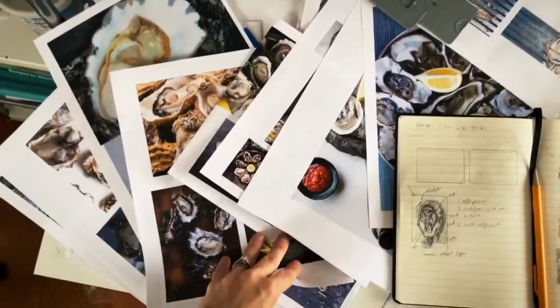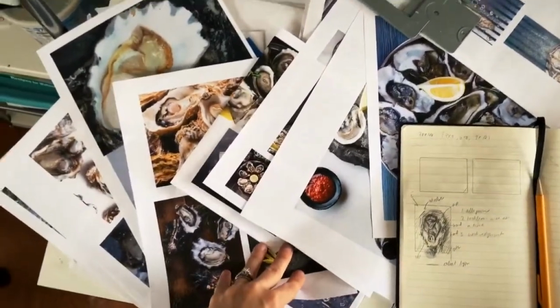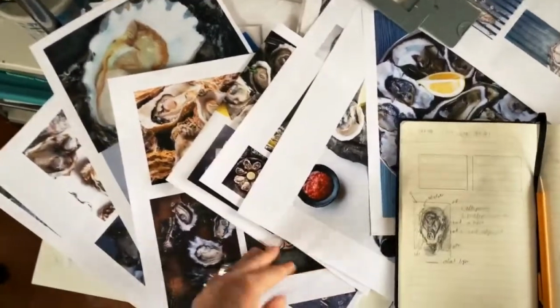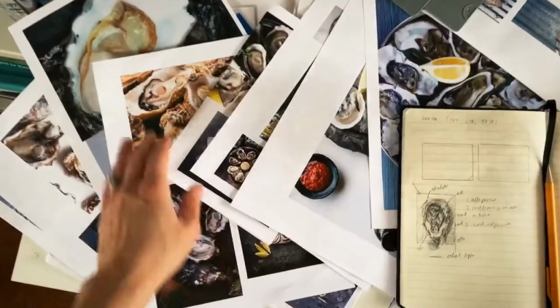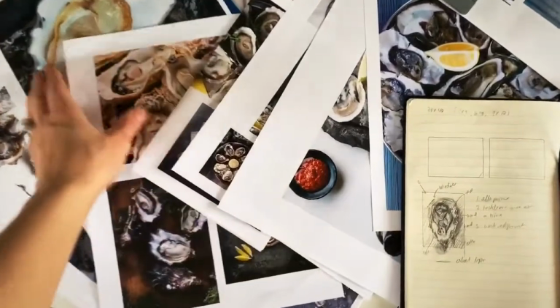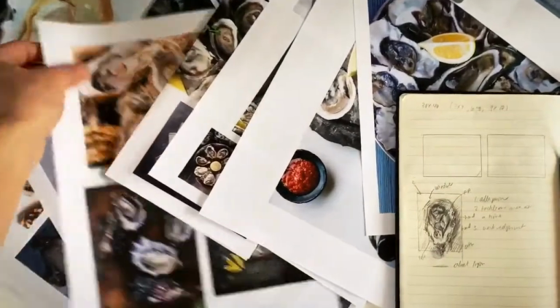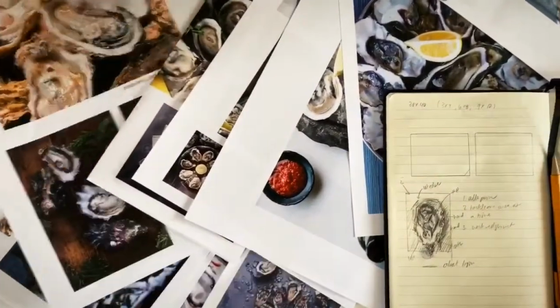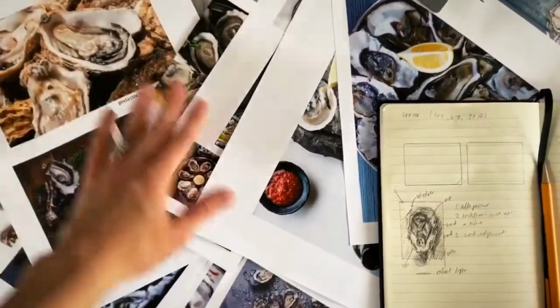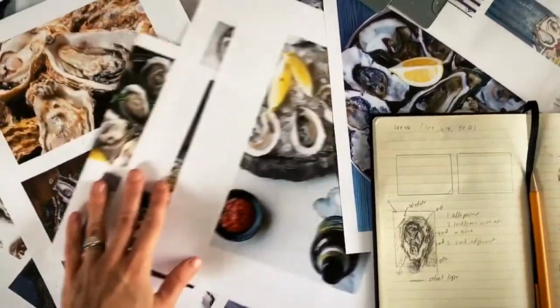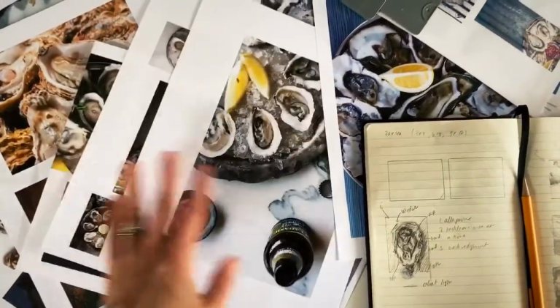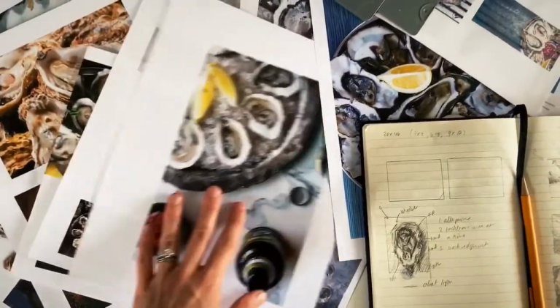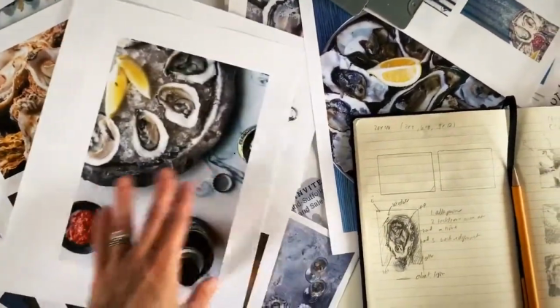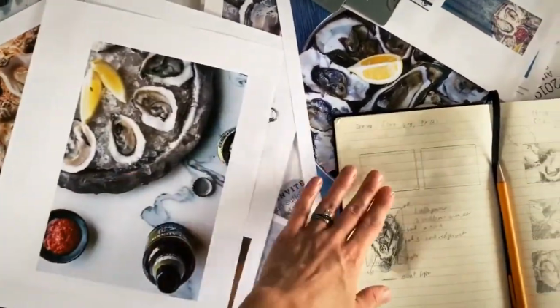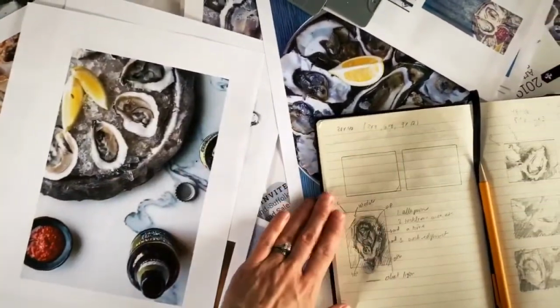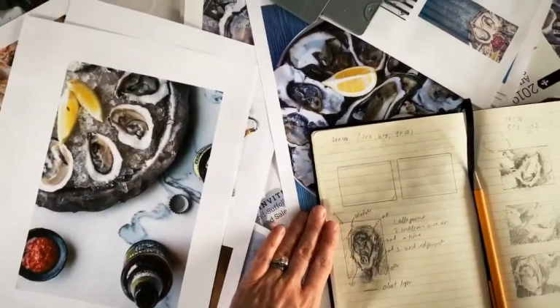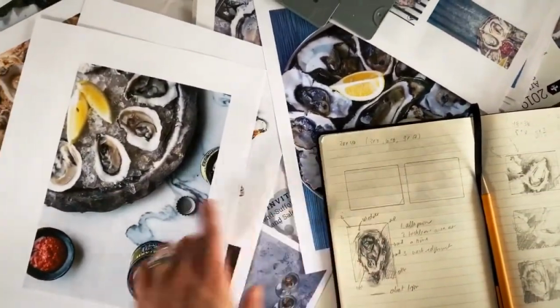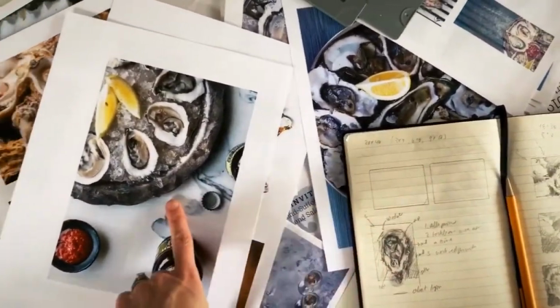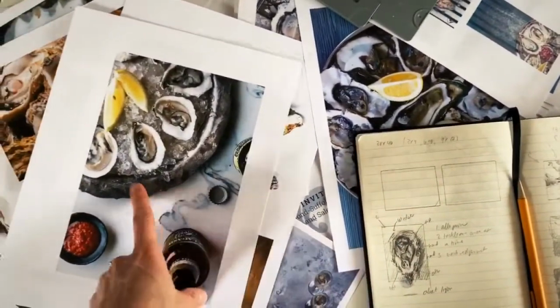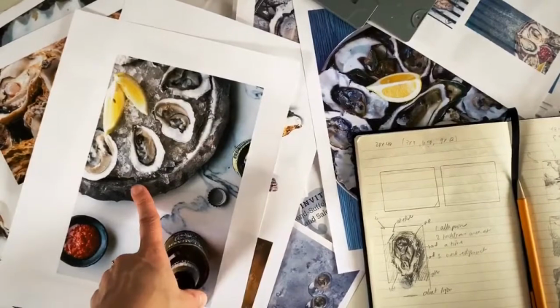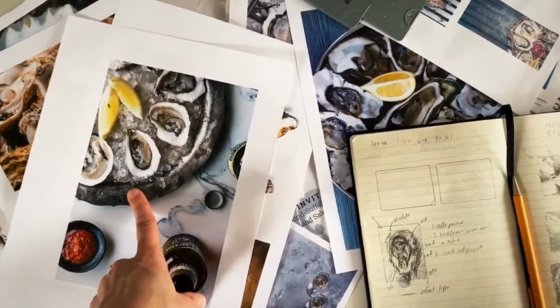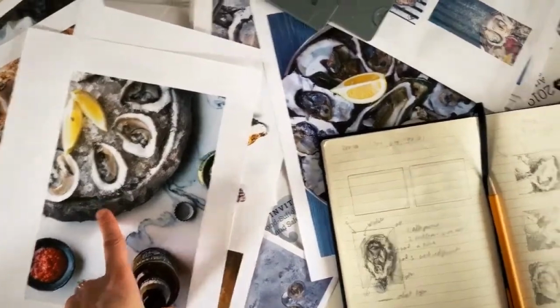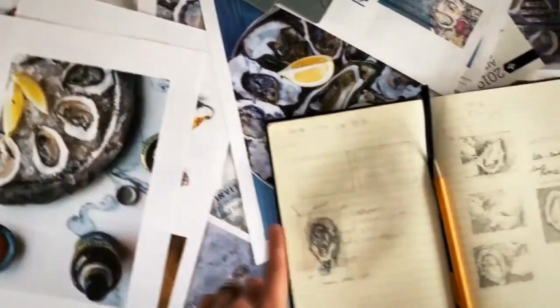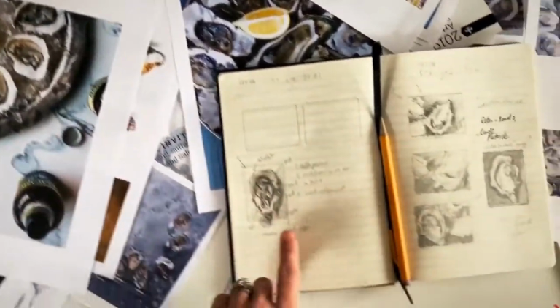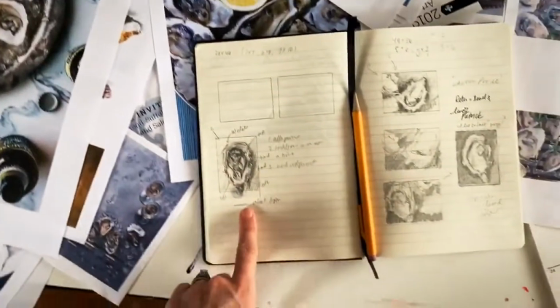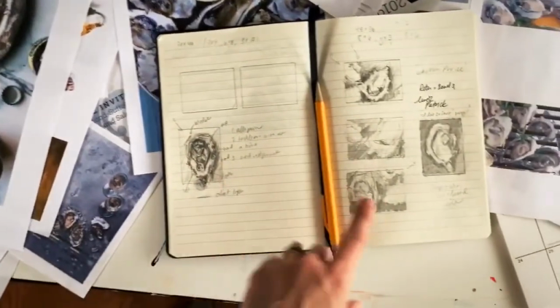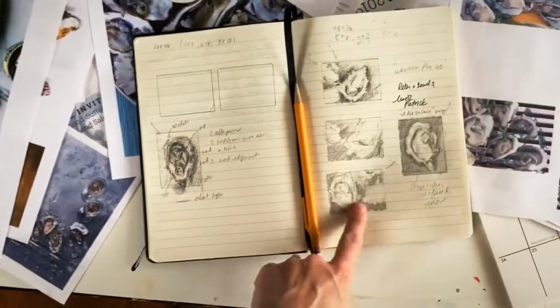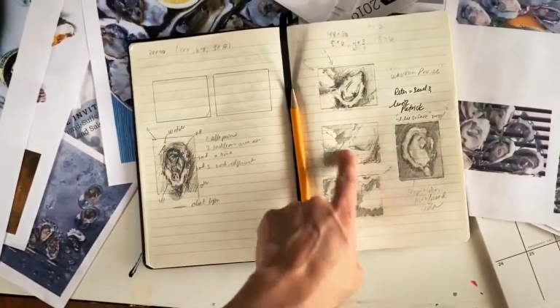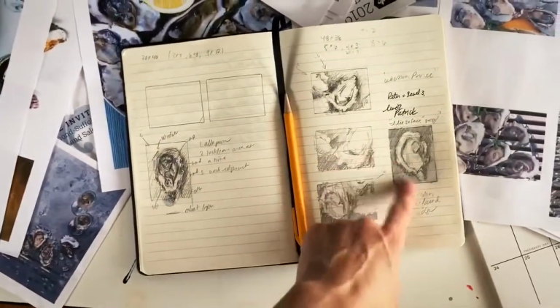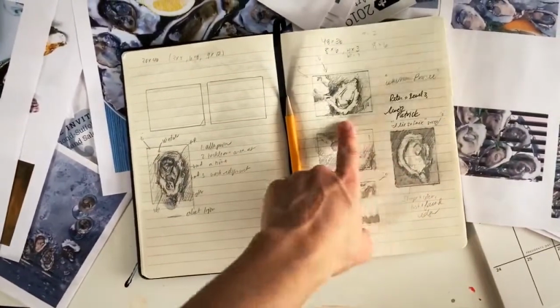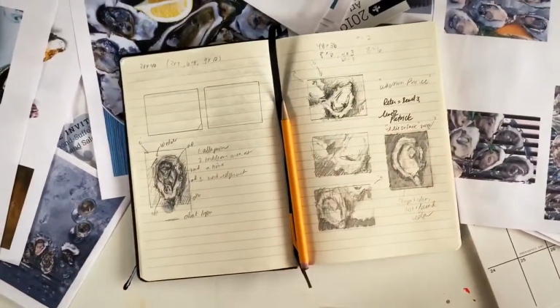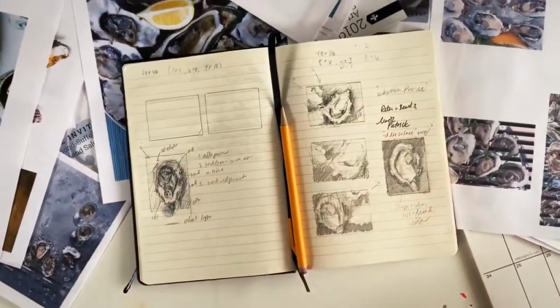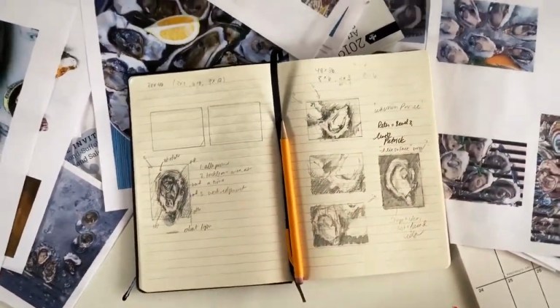I take lots and lots of photos of the material that I want to paint — and in this case it's oysters. And then I start working up sketches of my work before I even paint them.